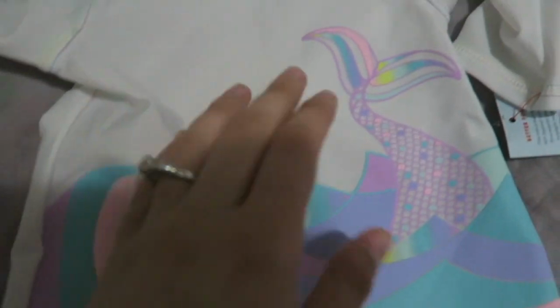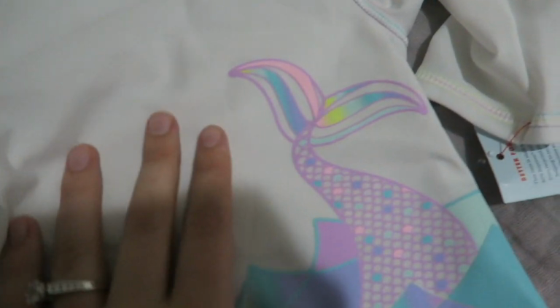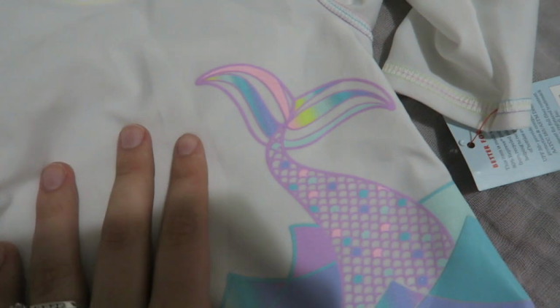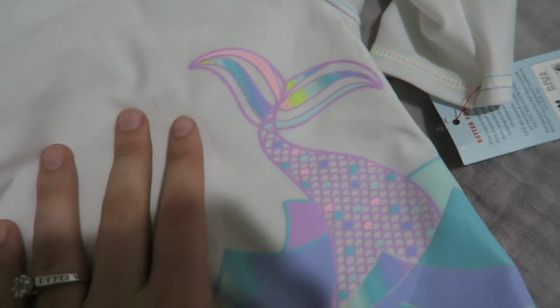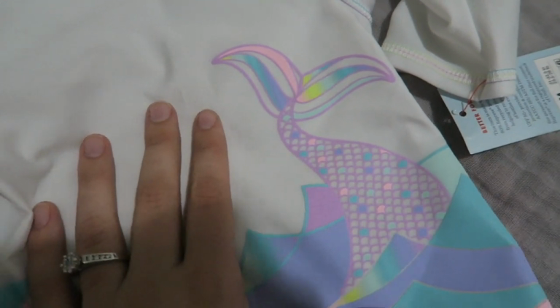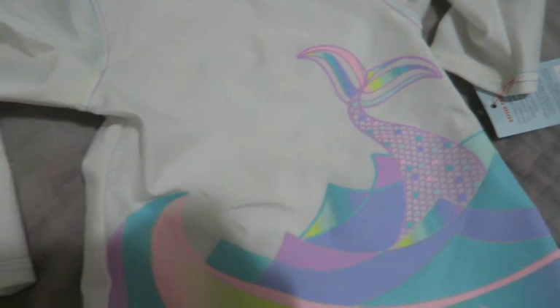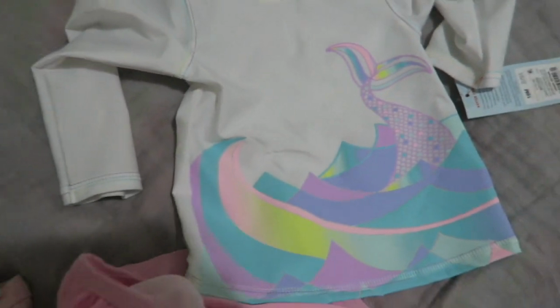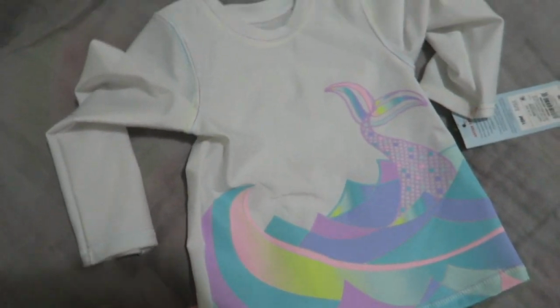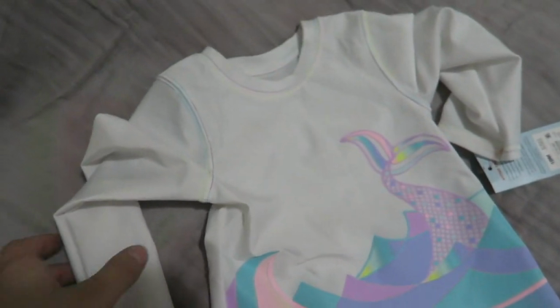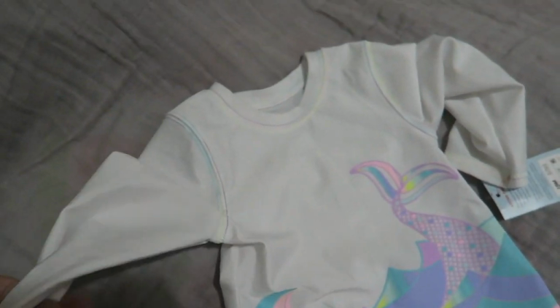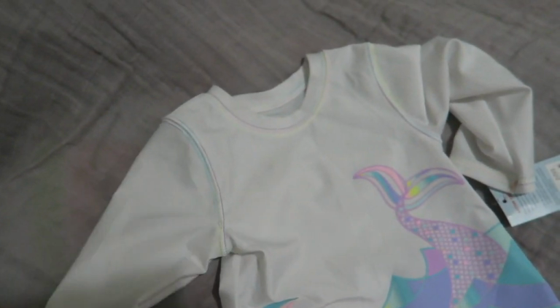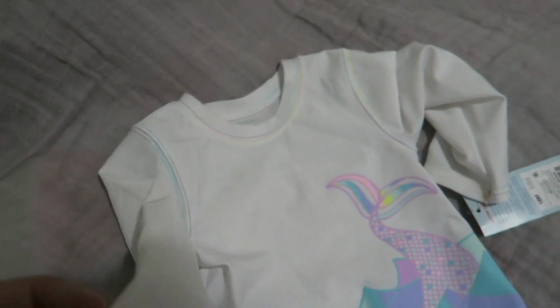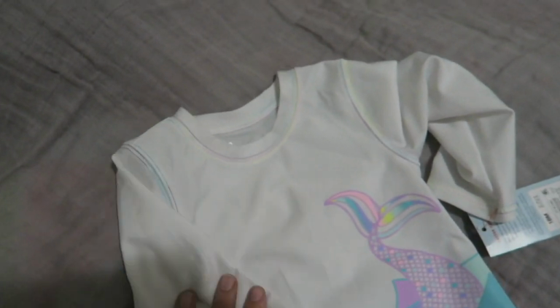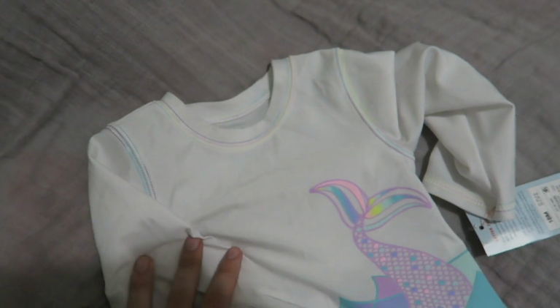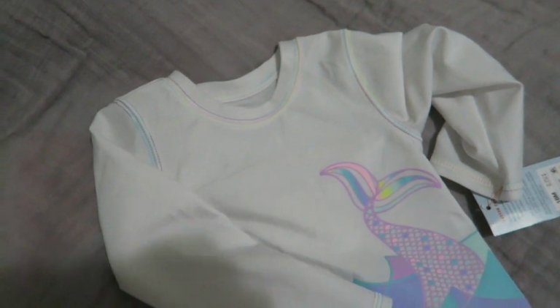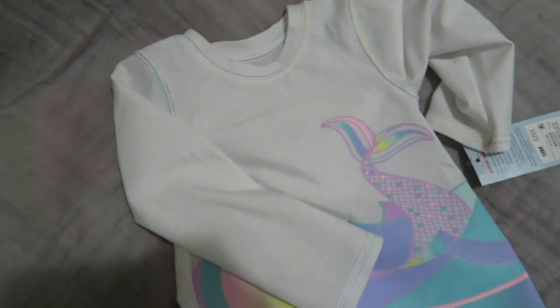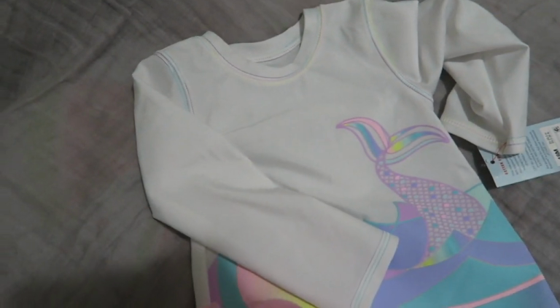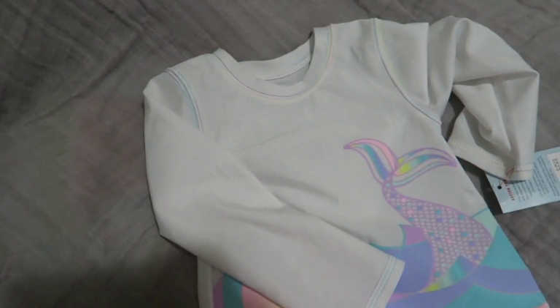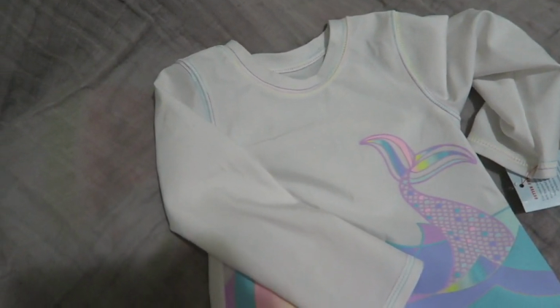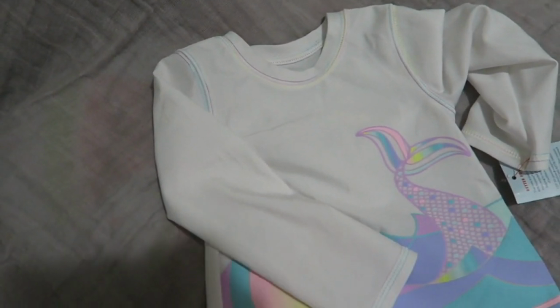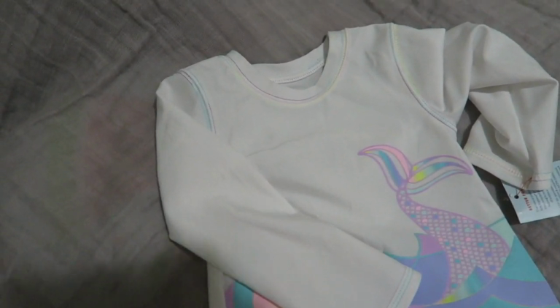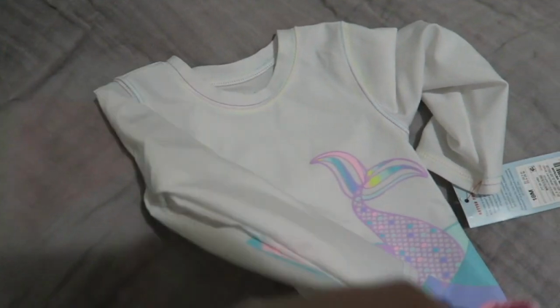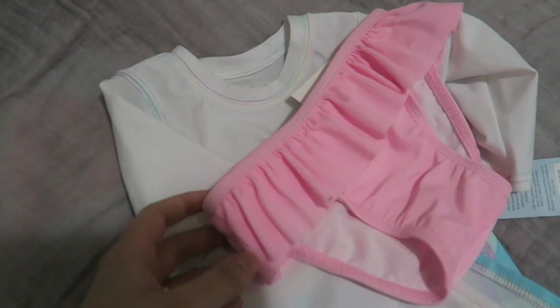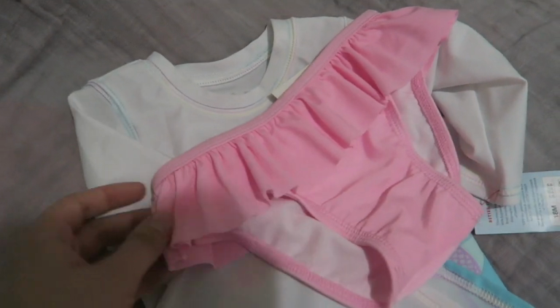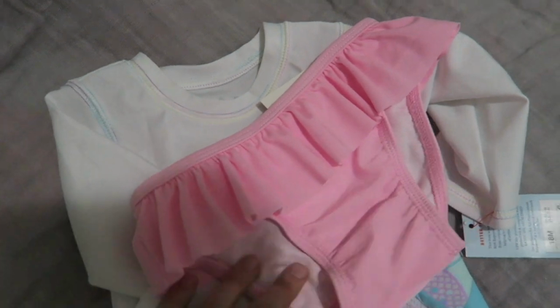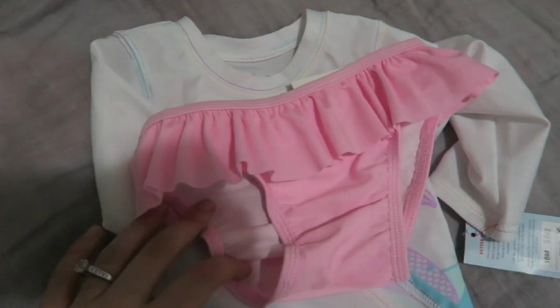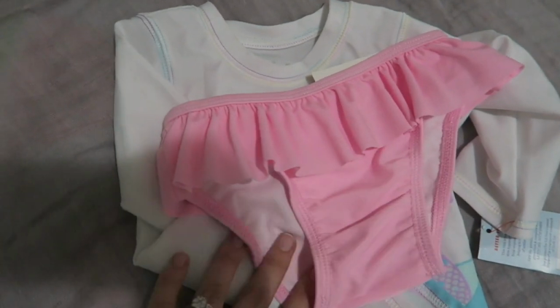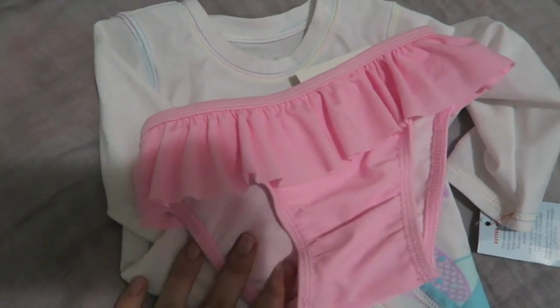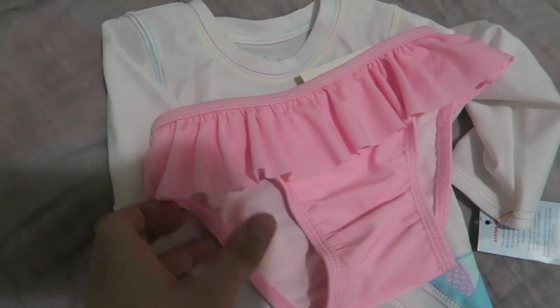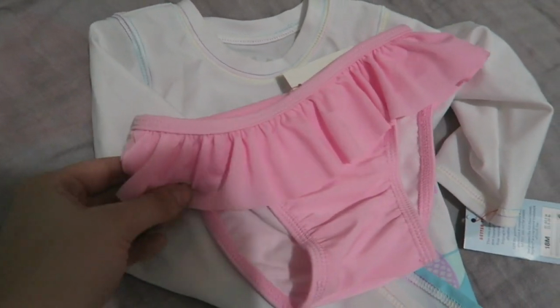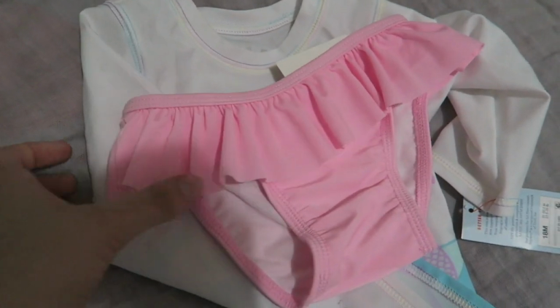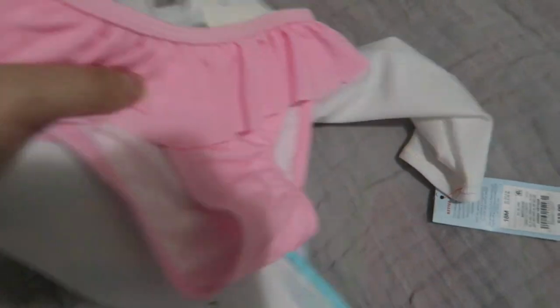It has a little mermaid tail on it and it's by Cat and Jack — it's so cute. I saw a long-sleeve swimsuit and I just had to get it because there's not very many of those out there that will cover the cloth on a Reborn. And then there's the little bottom.